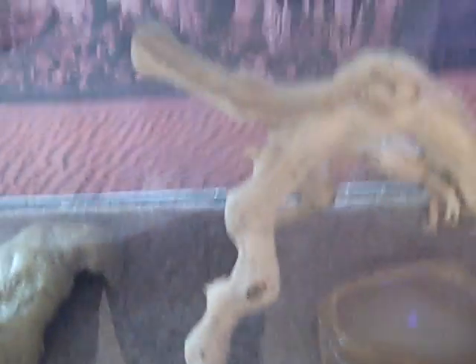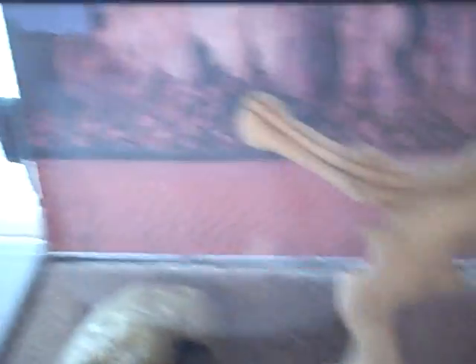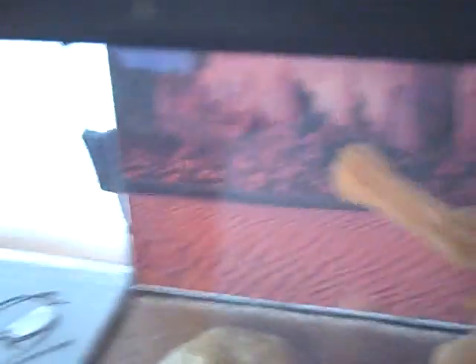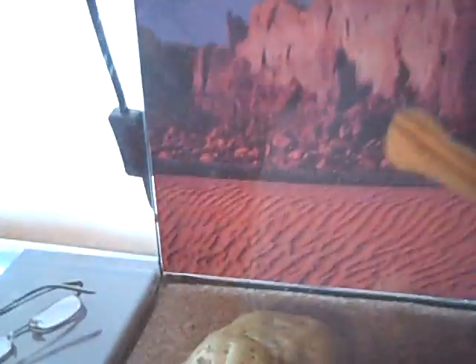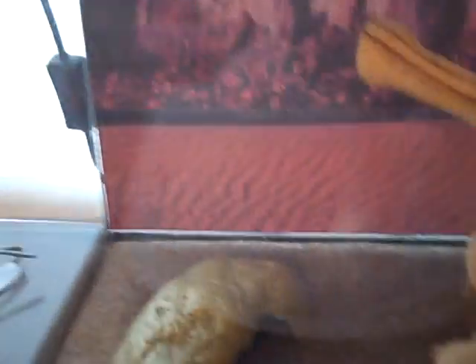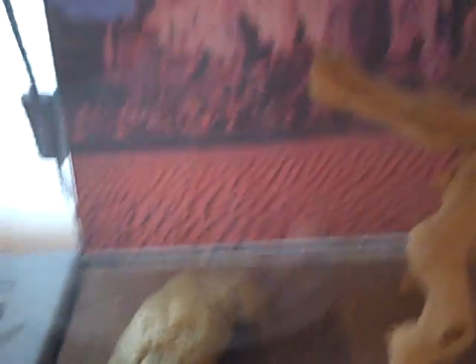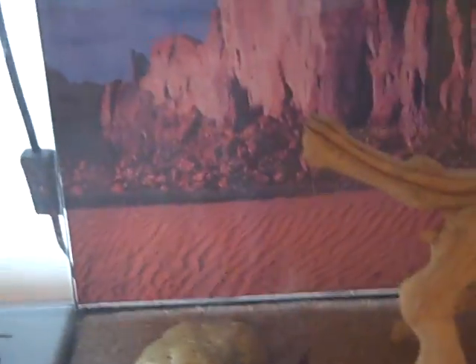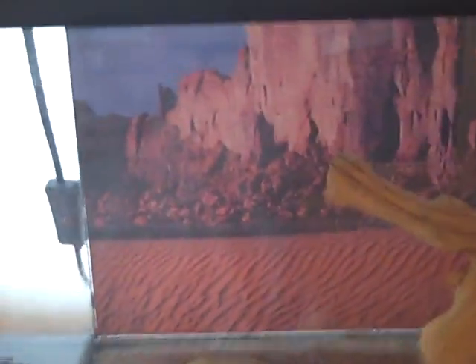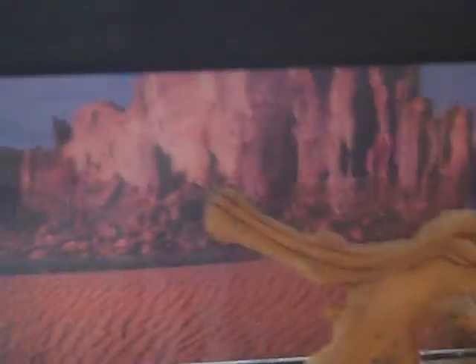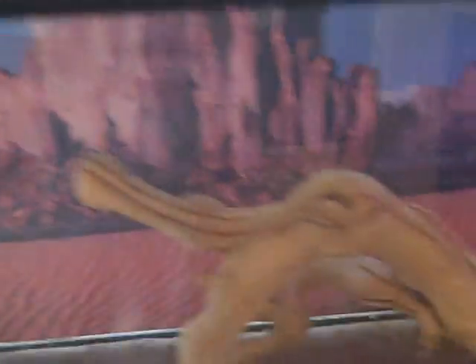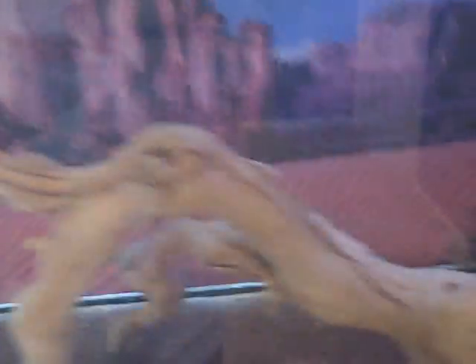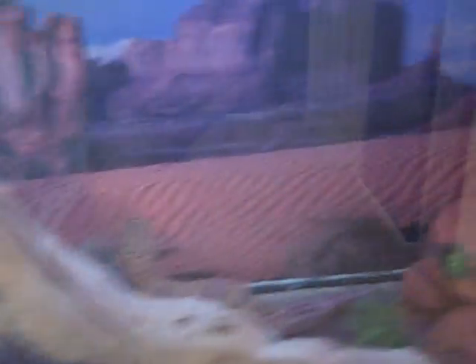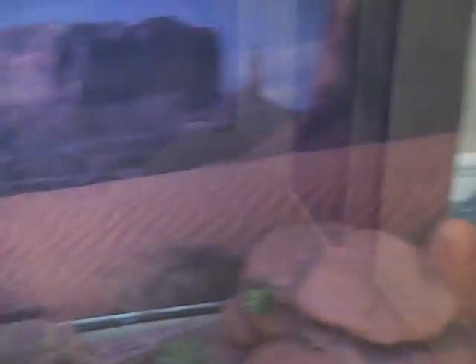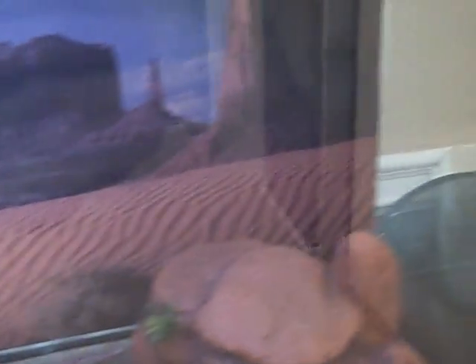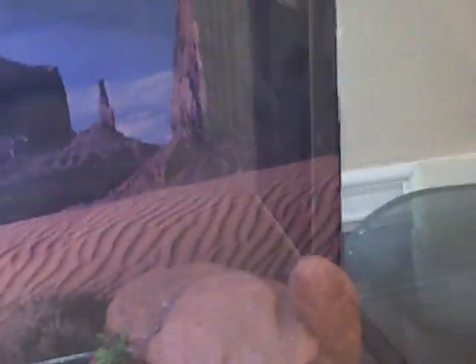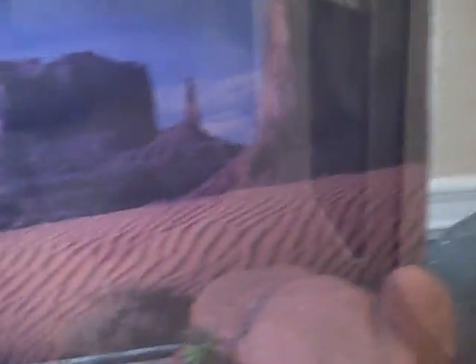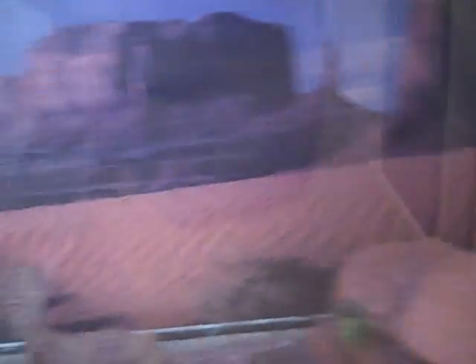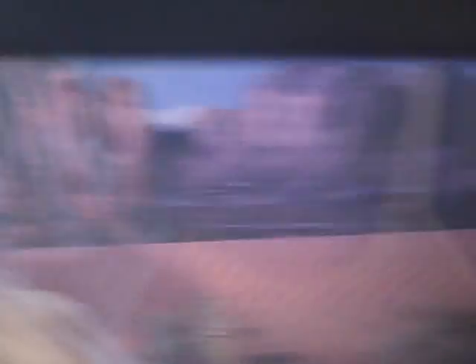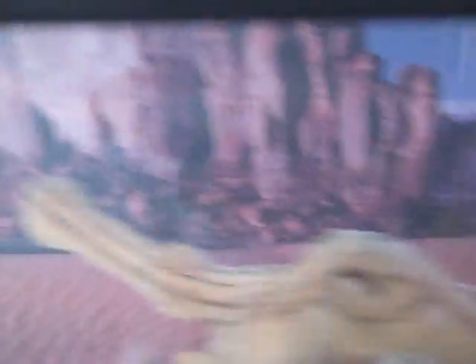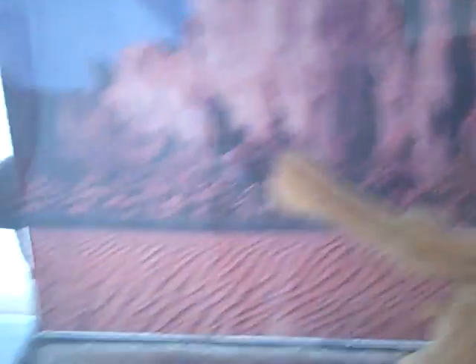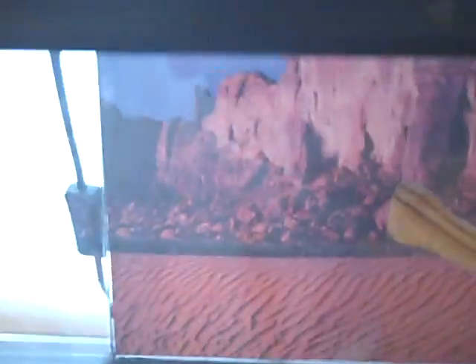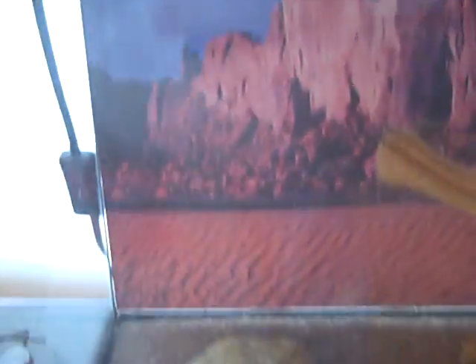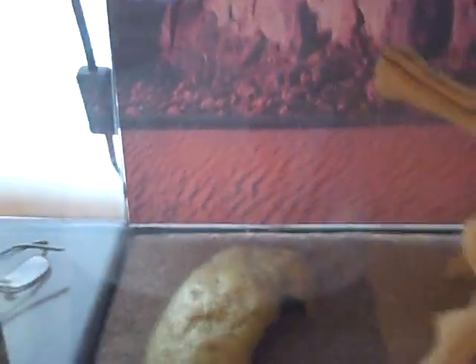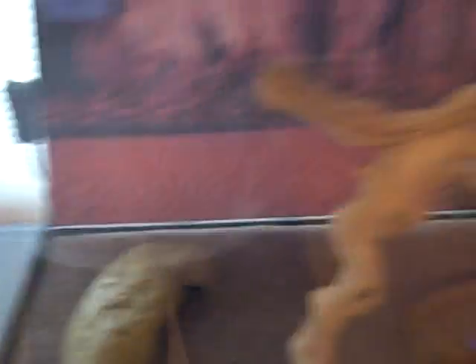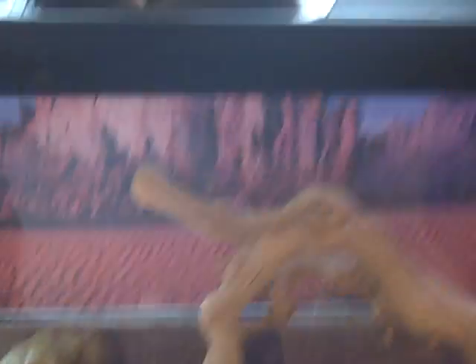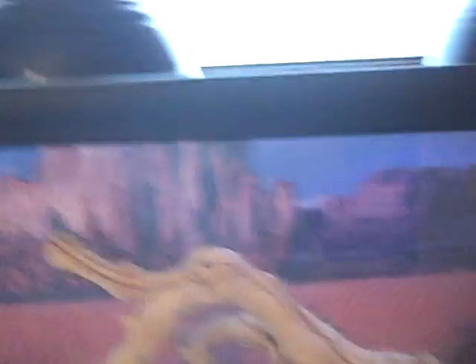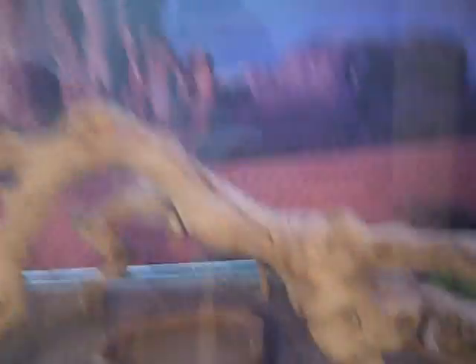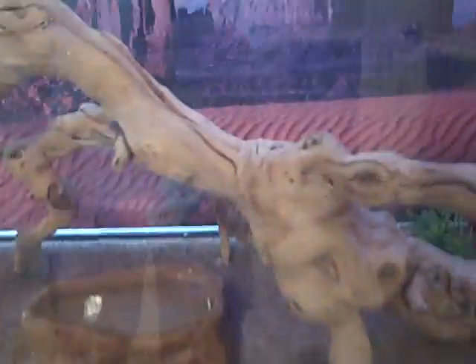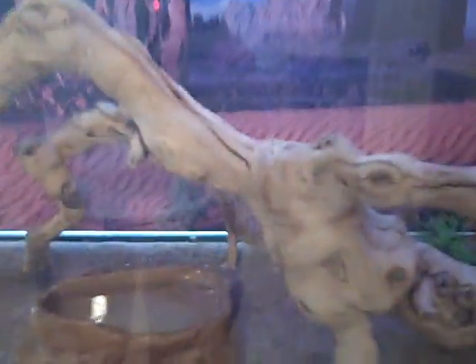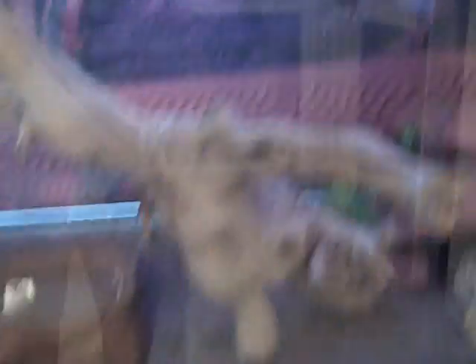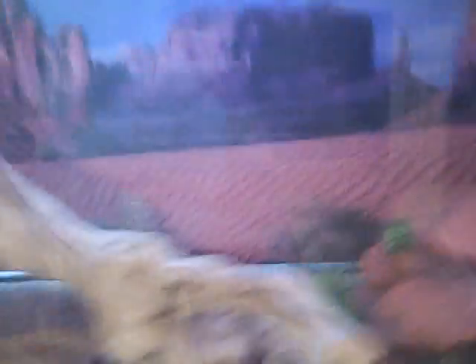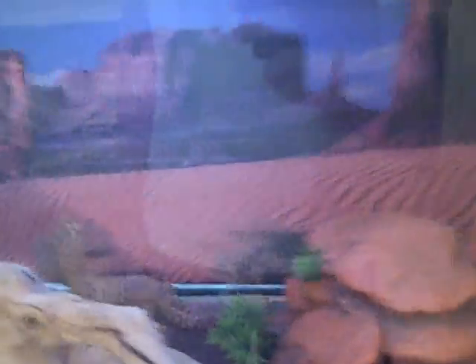After that, I put in this amazing background — it's Monument Valley, and I think it looks really cool. It makes the terrarium look even more desert-like.